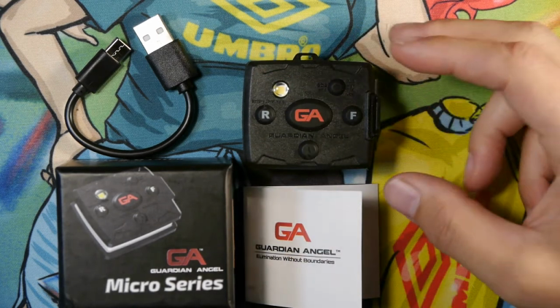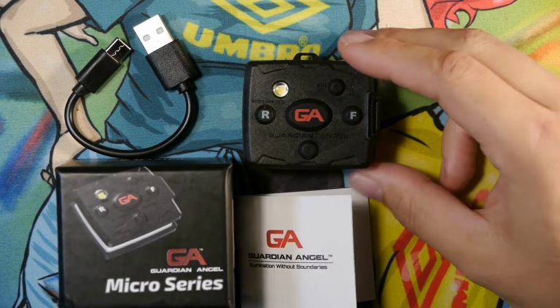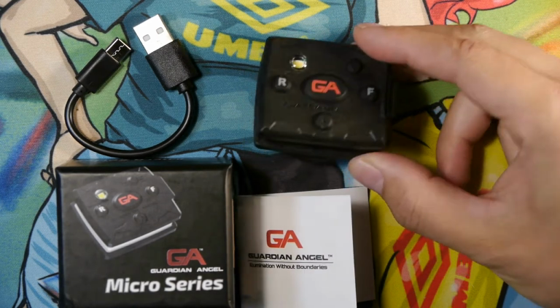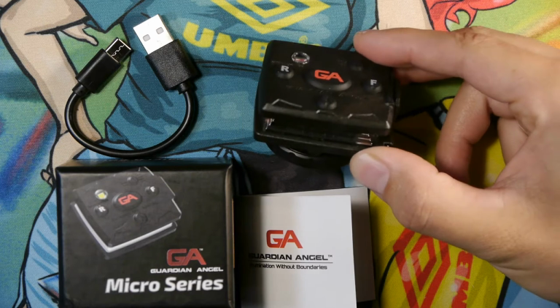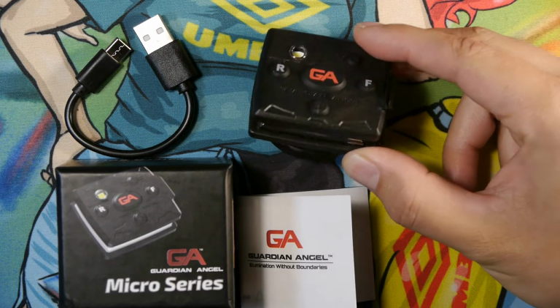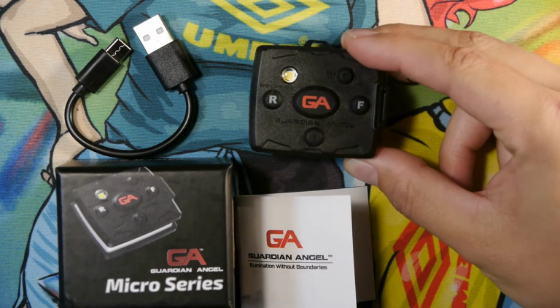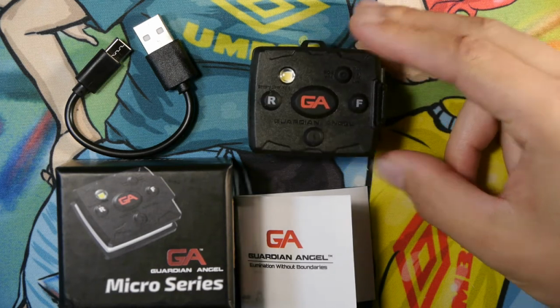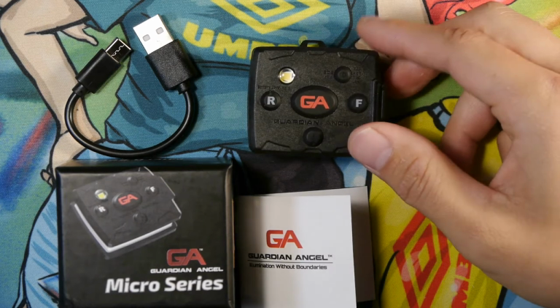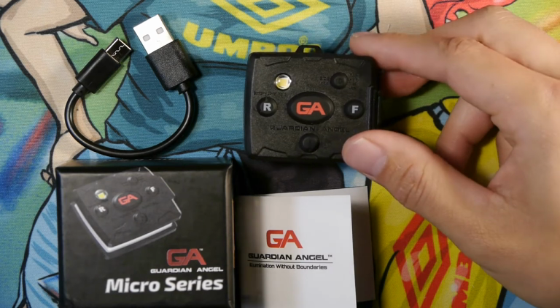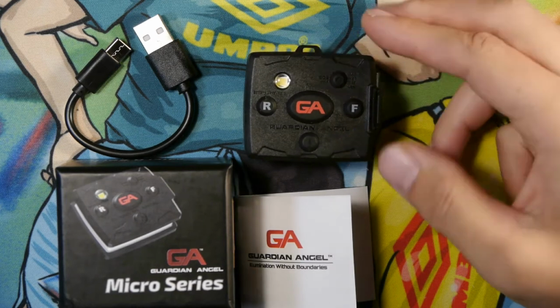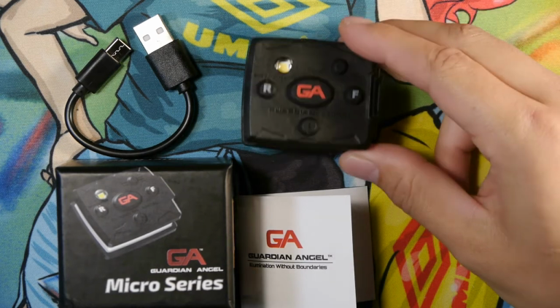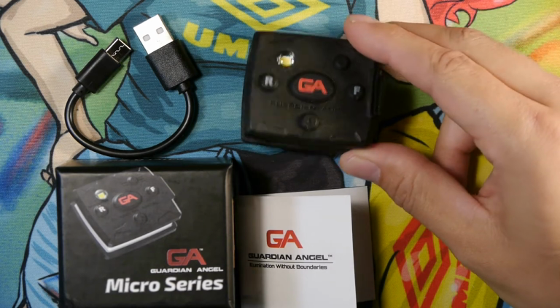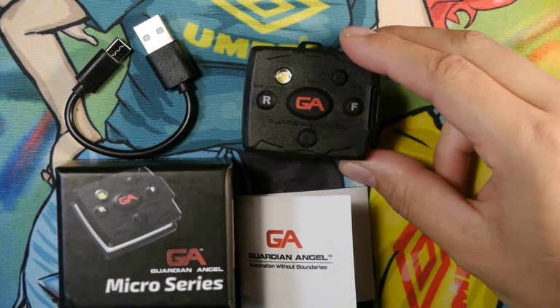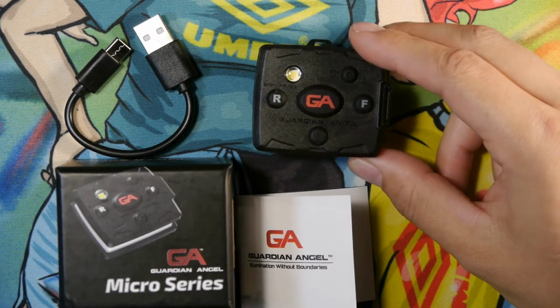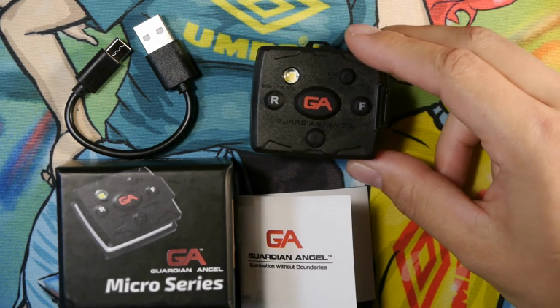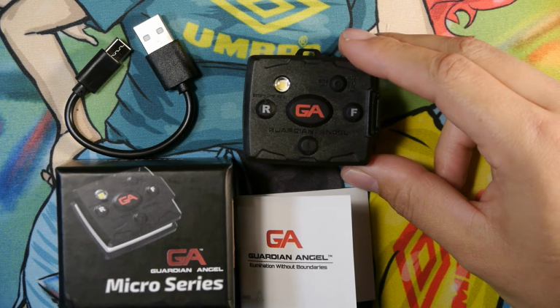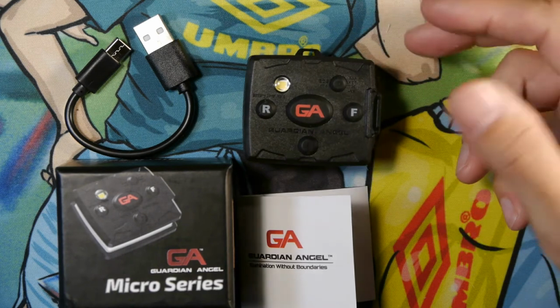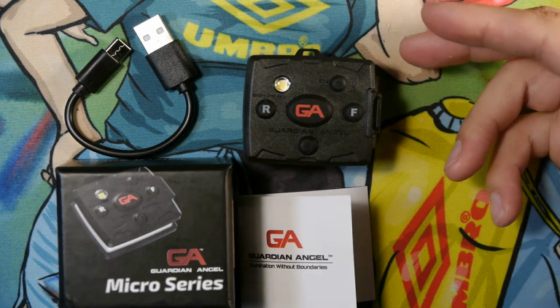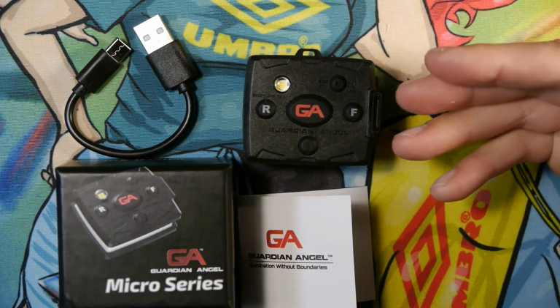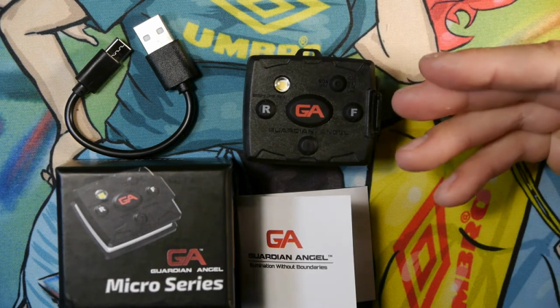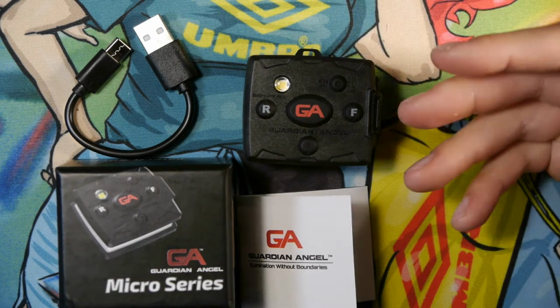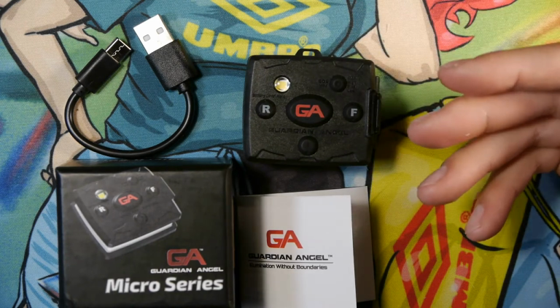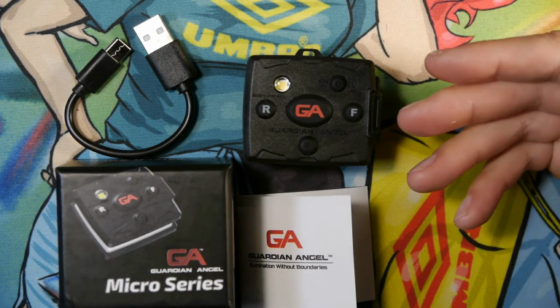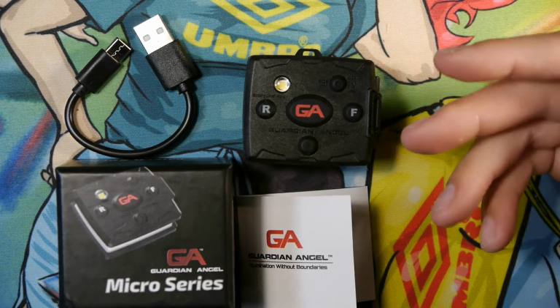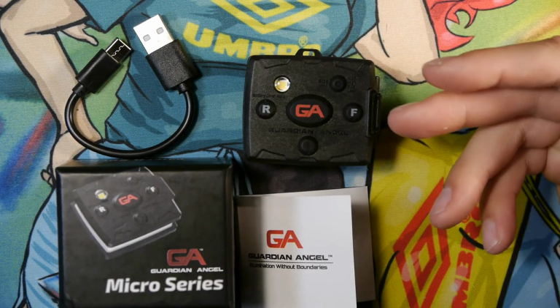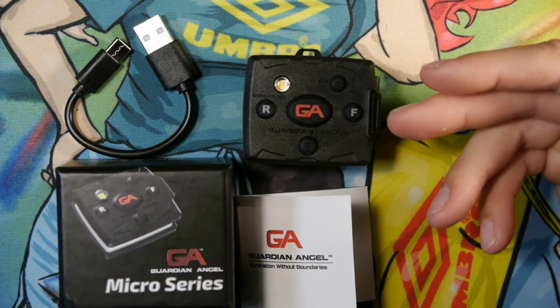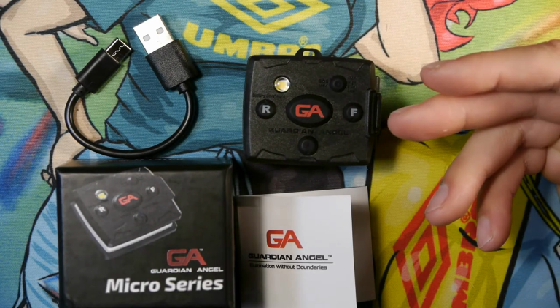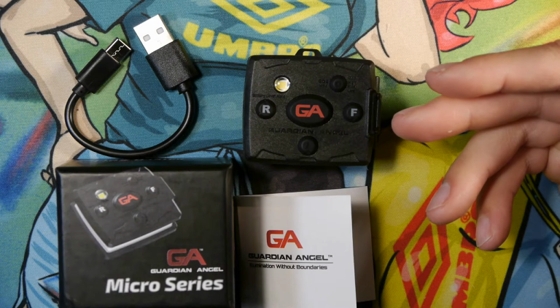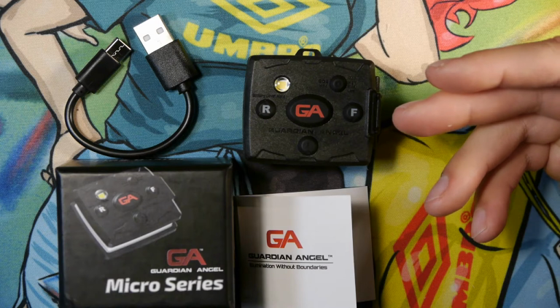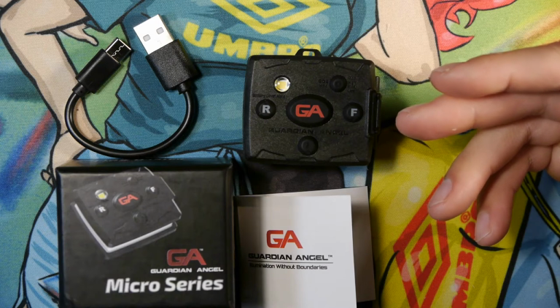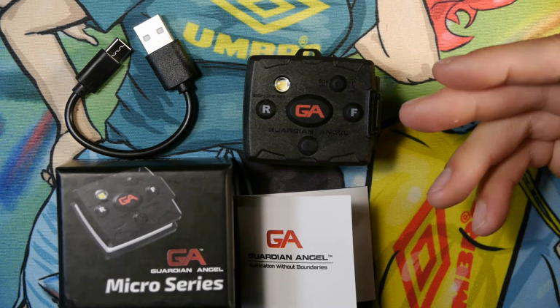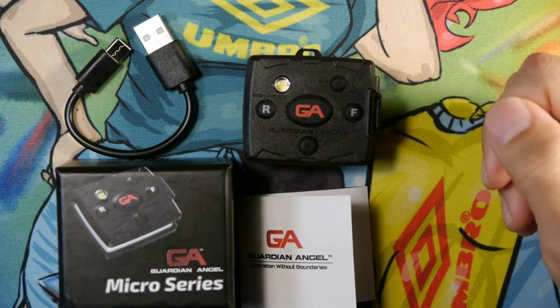I got this in a white and orange configuration from my brother as an early Christmas gift. They make other versions like white and red and blue, white and yellow, and I think white, red, and green as well.